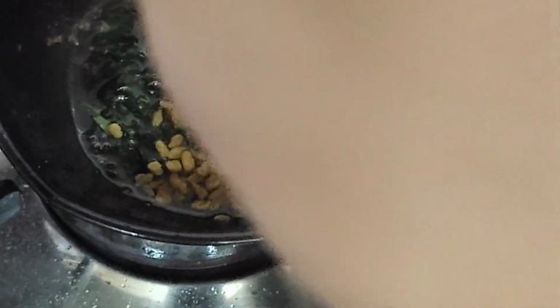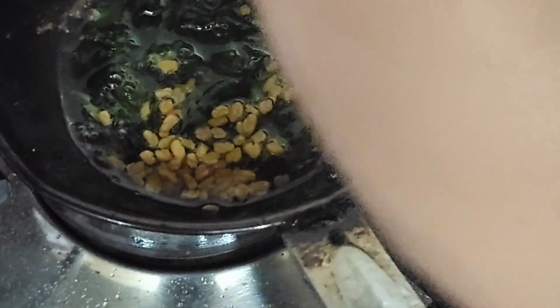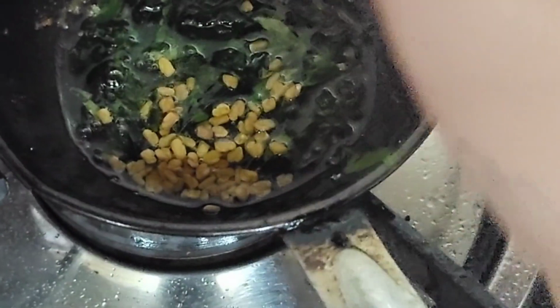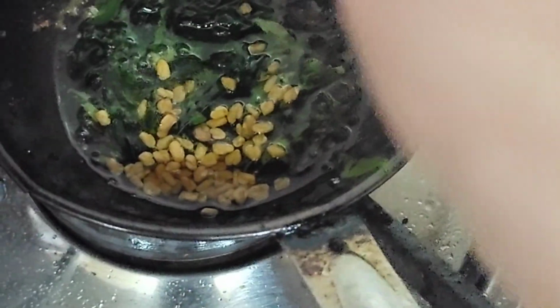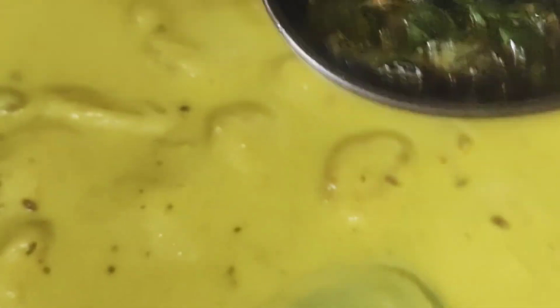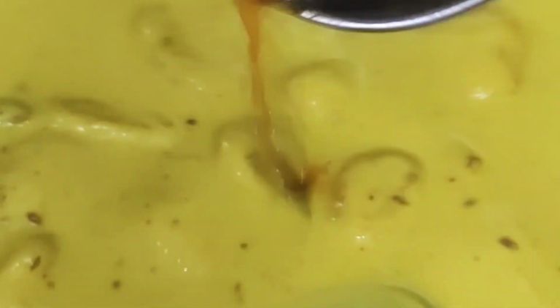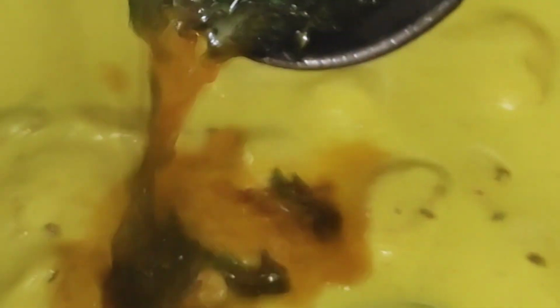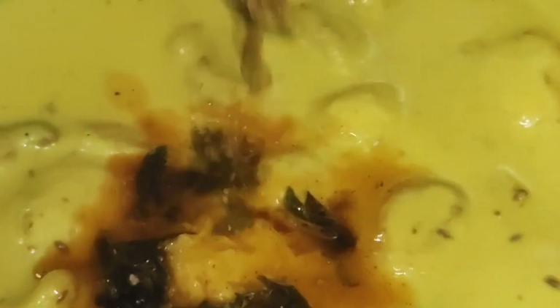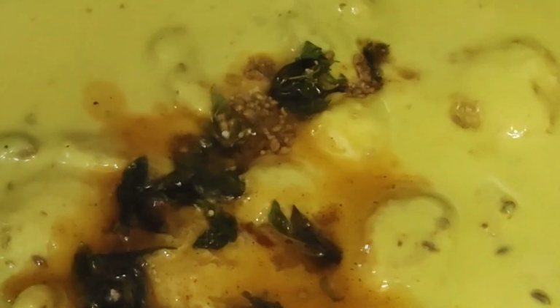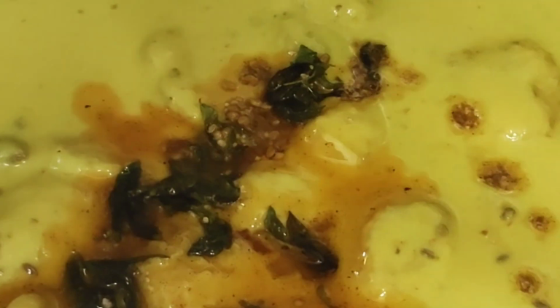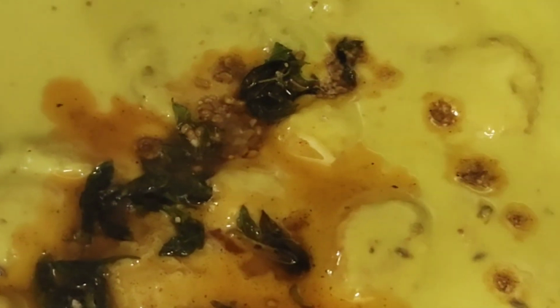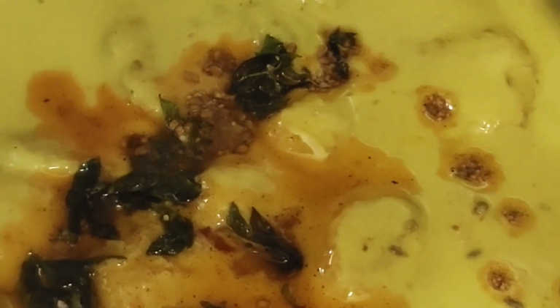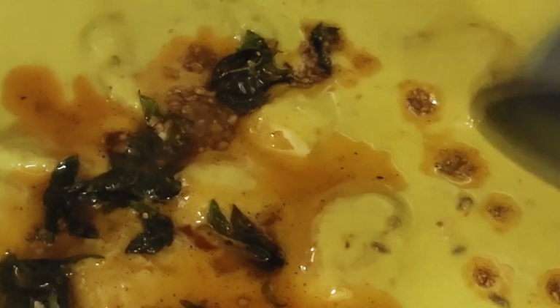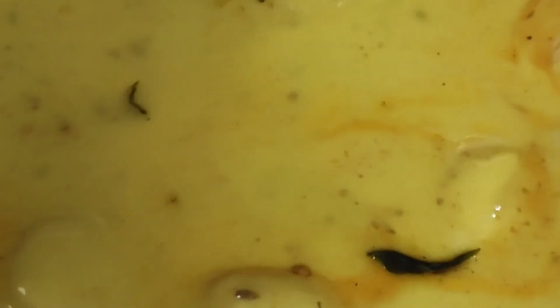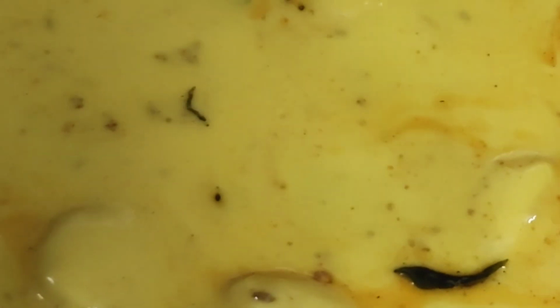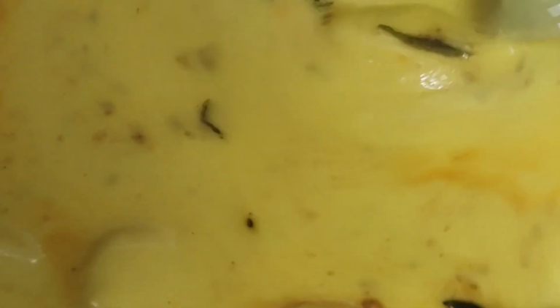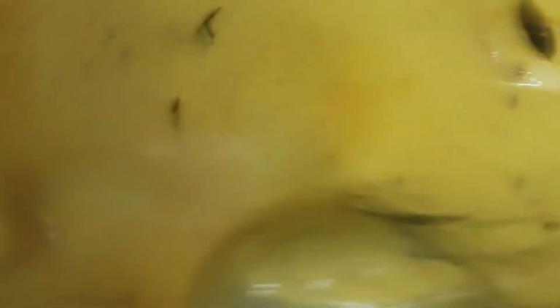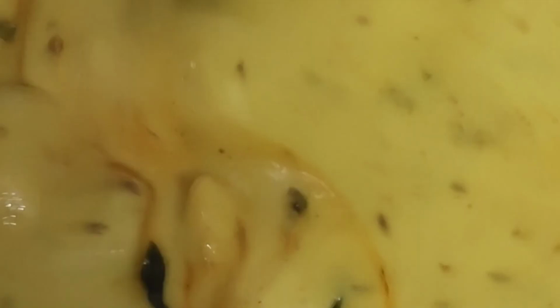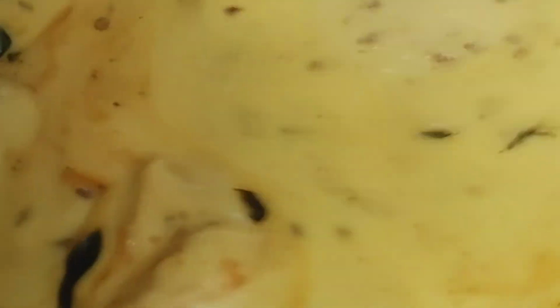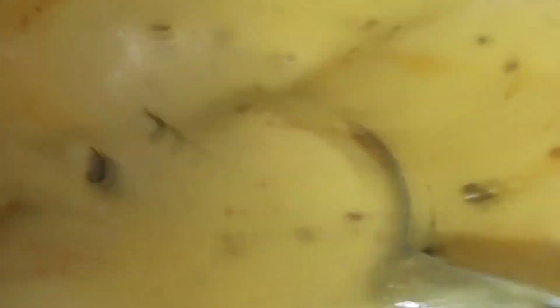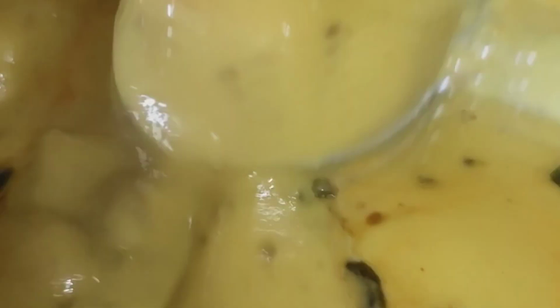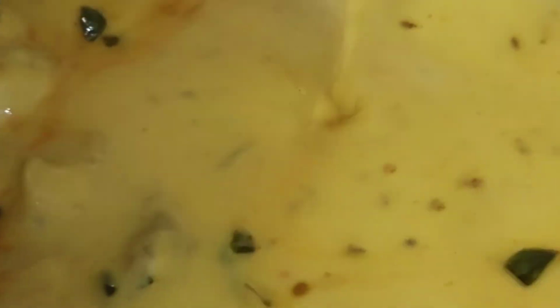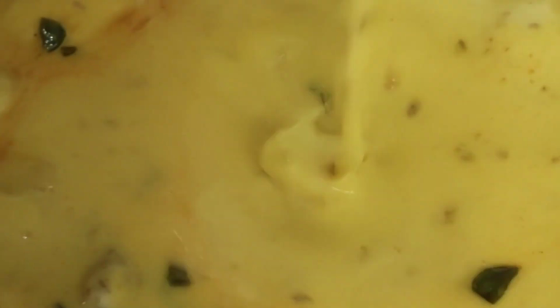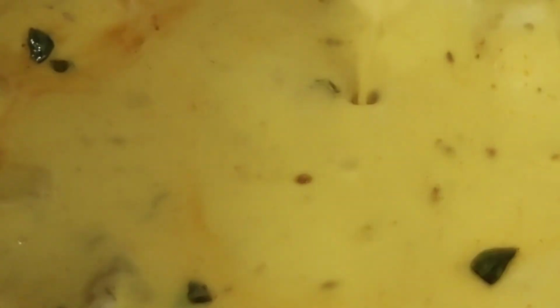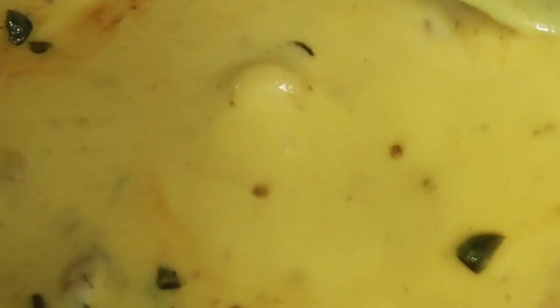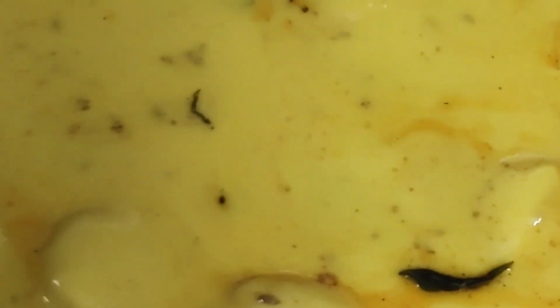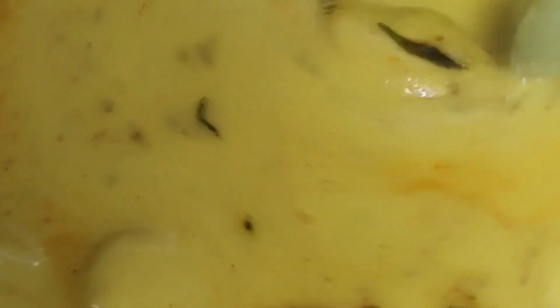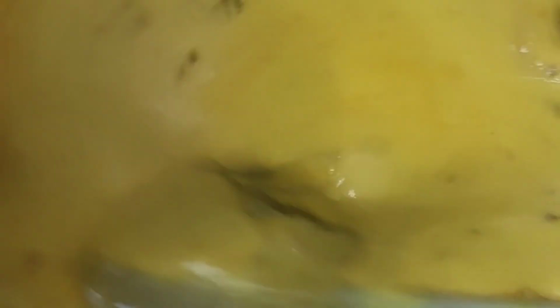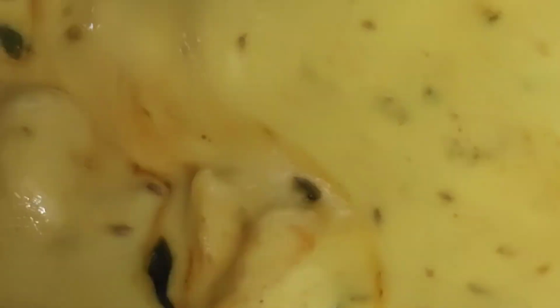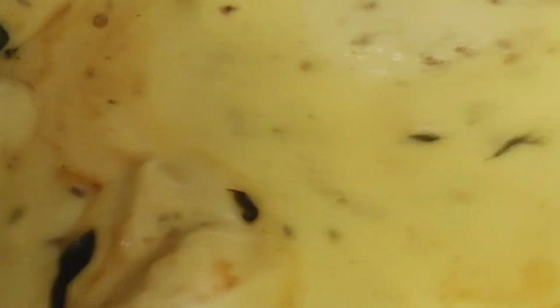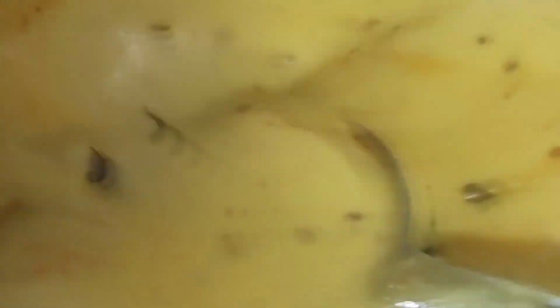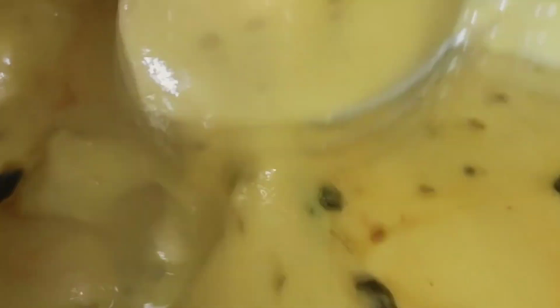I have put a tempering on top with refined mirch, kari patta, and methi dana. I put it on top because I made some mistakes earlier, but it turned out fine.